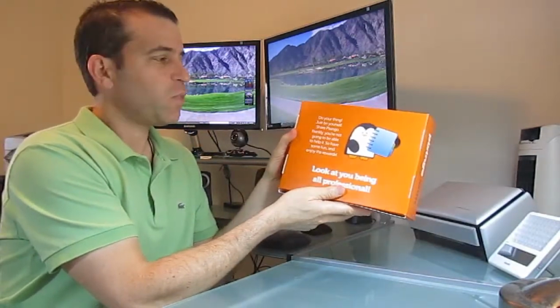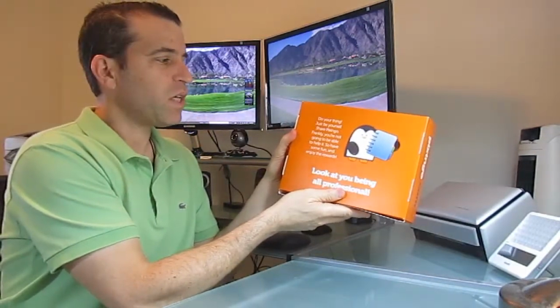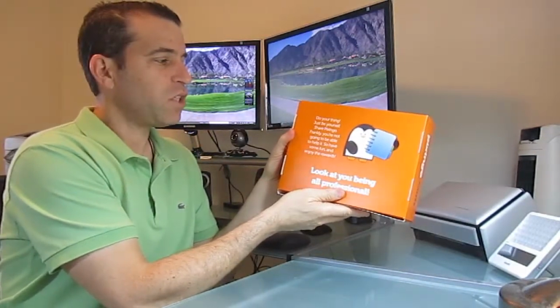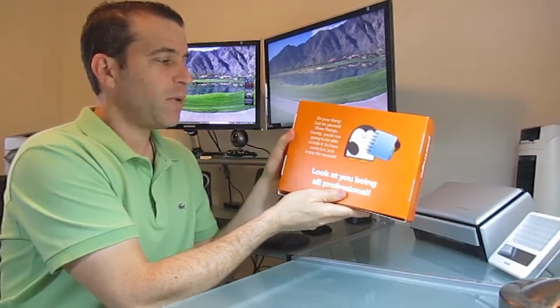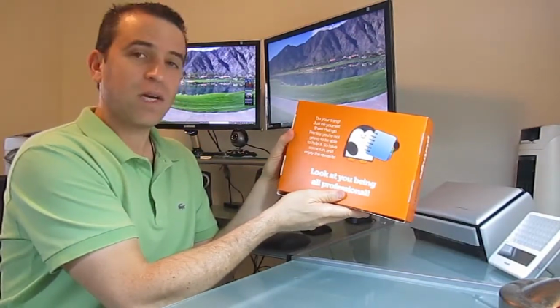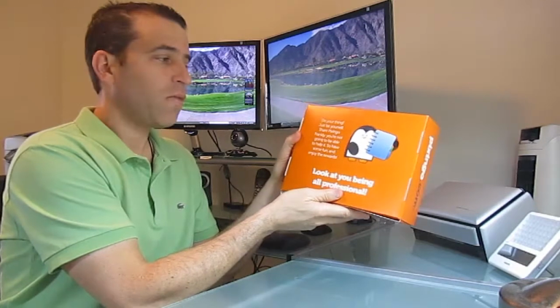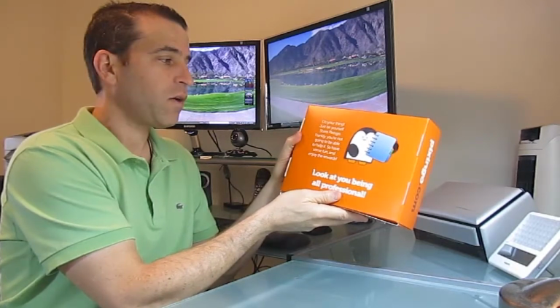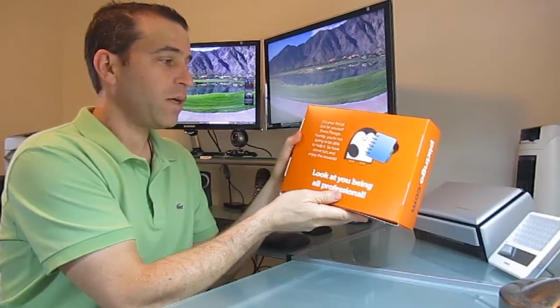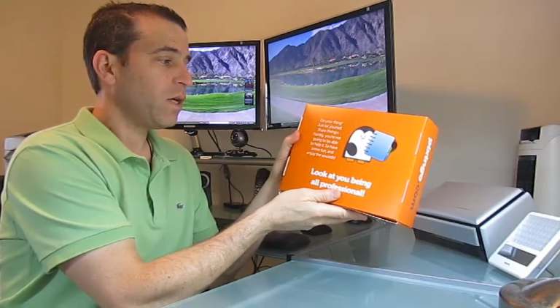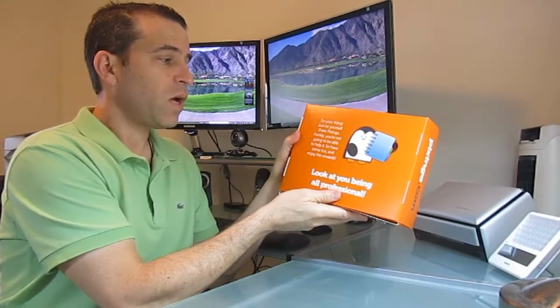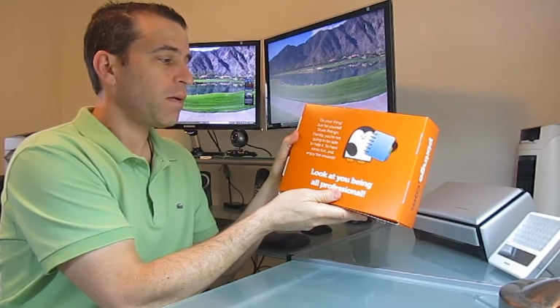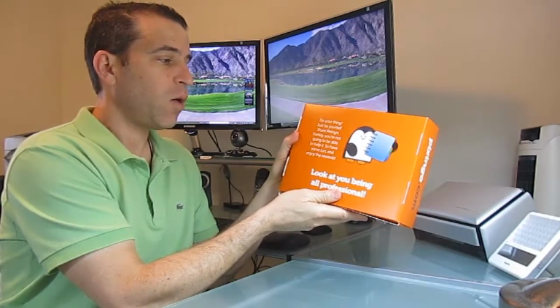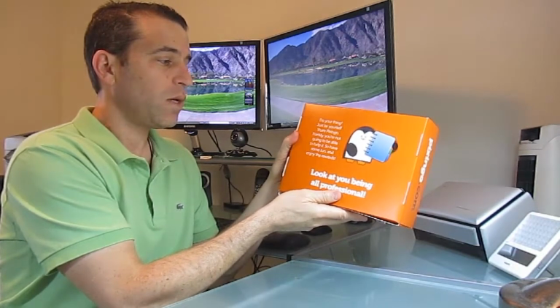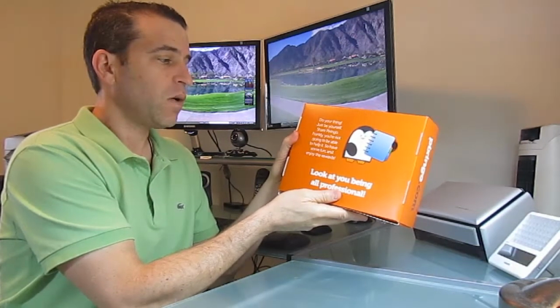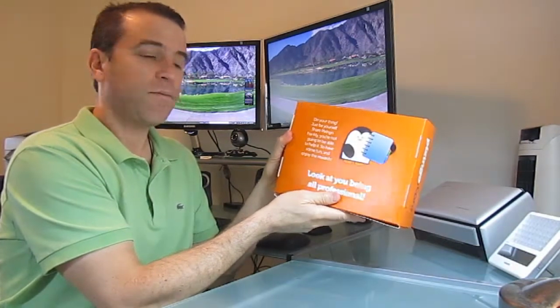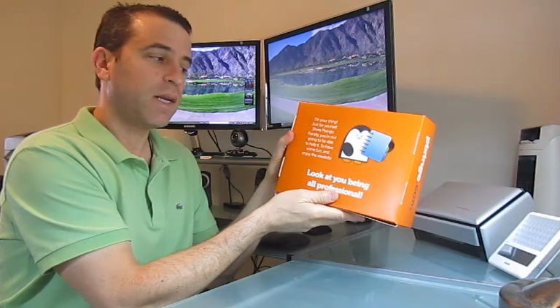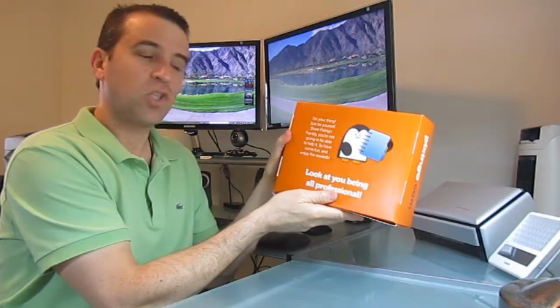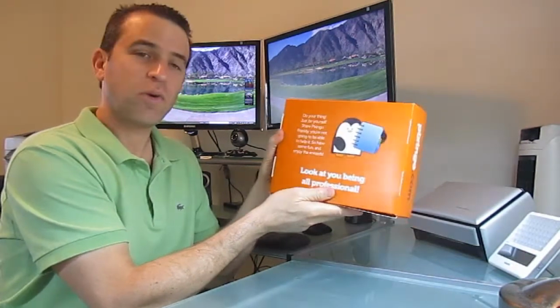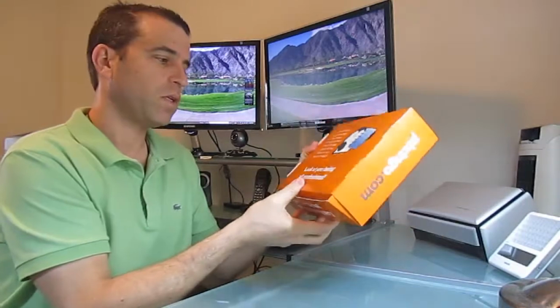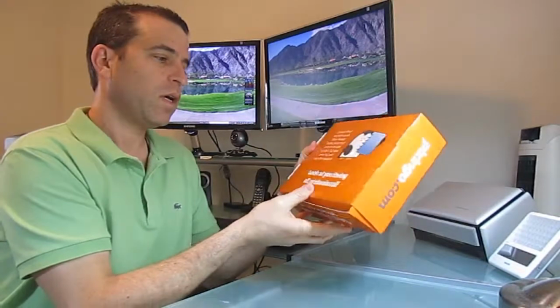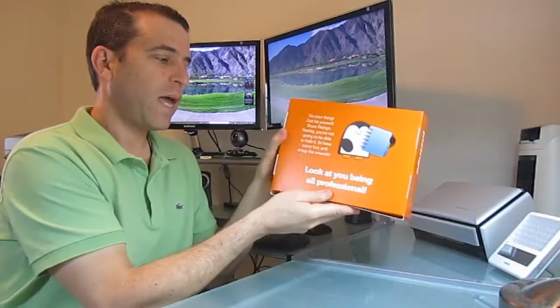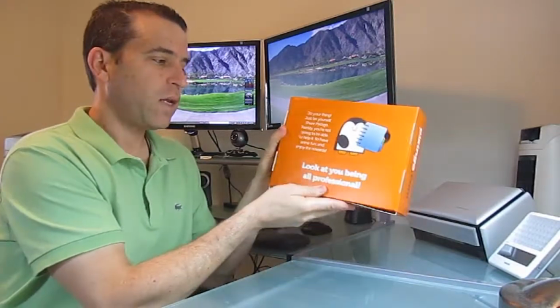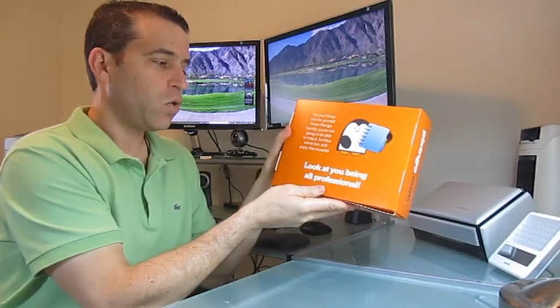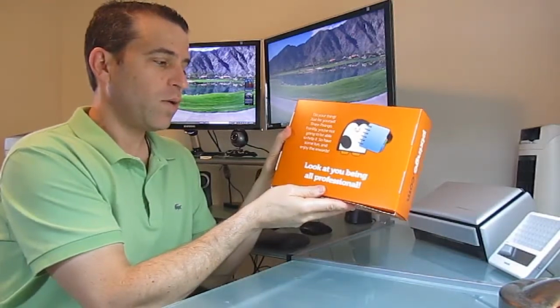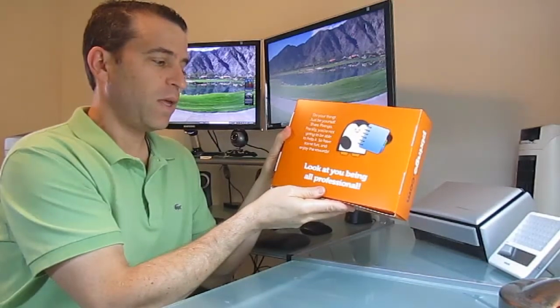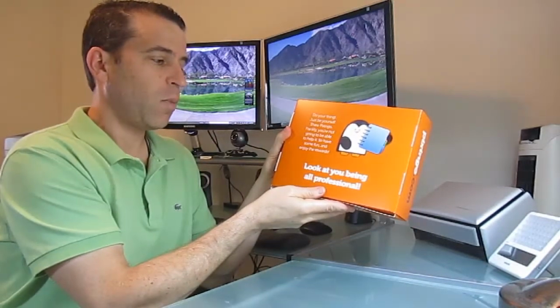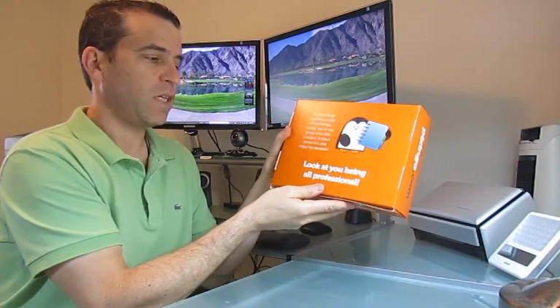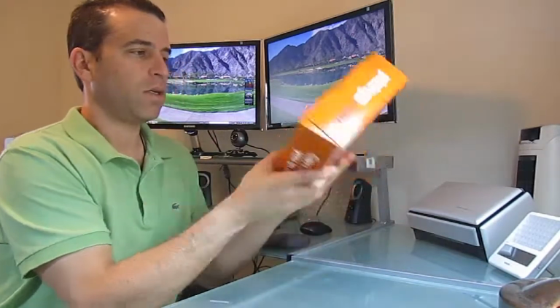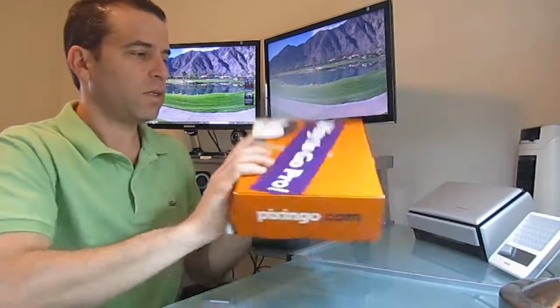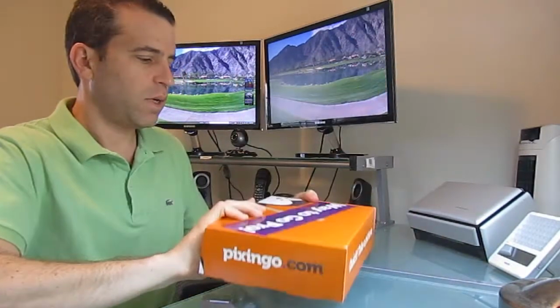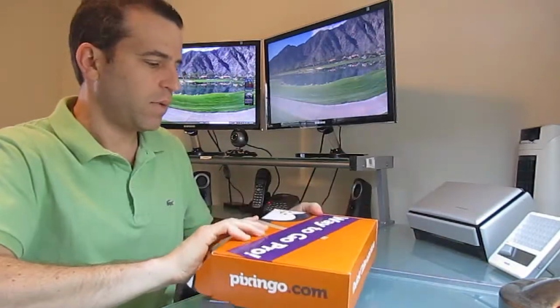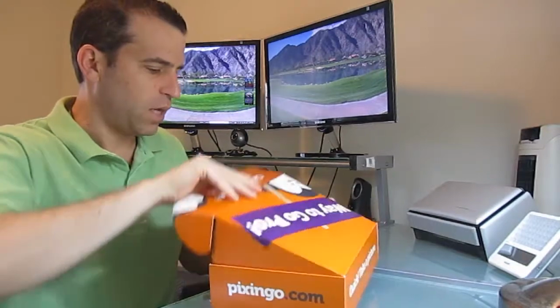On the back it says: 'Just be yourself. Share Pixingo. Frankly, you're not going to be able to help it. So have some fun. Enjoy the rewards. Look at you being all professional.' So nice little message there.